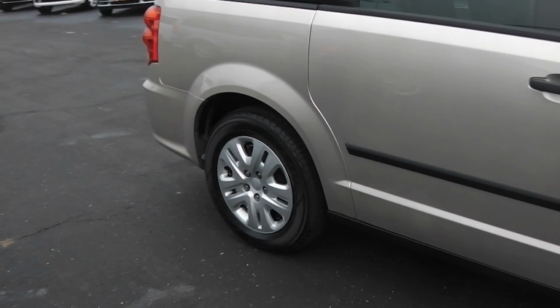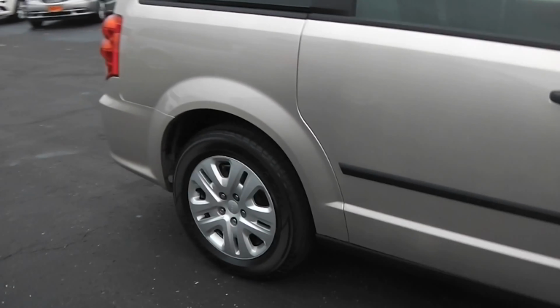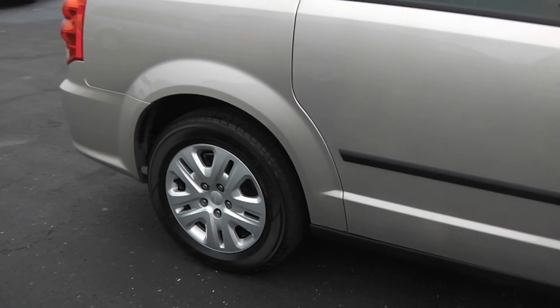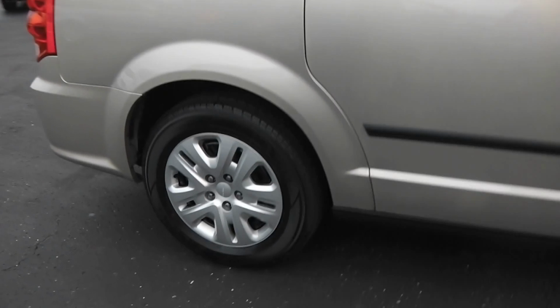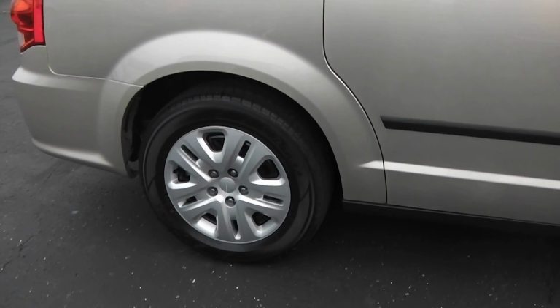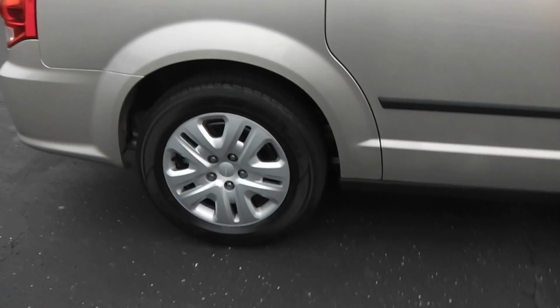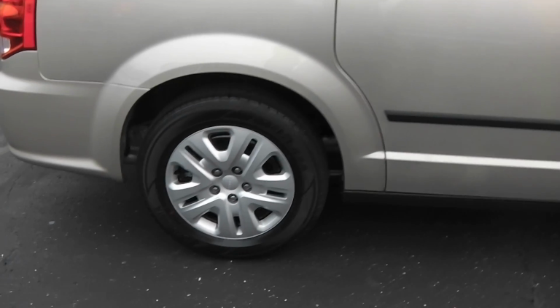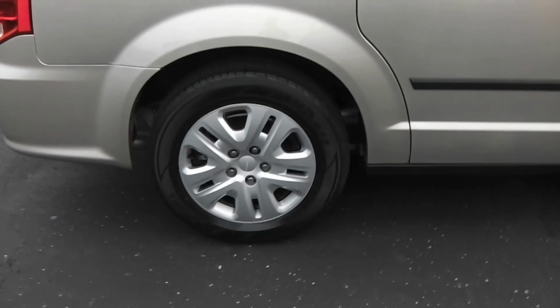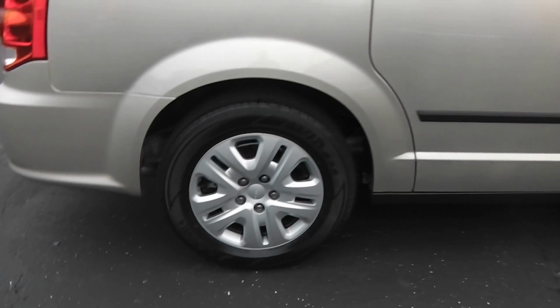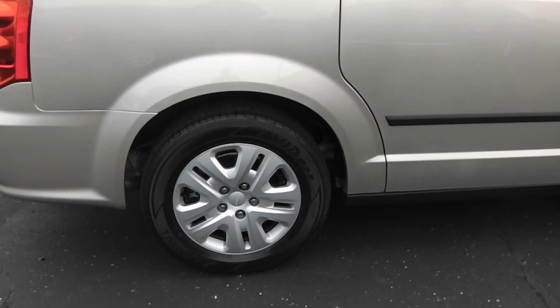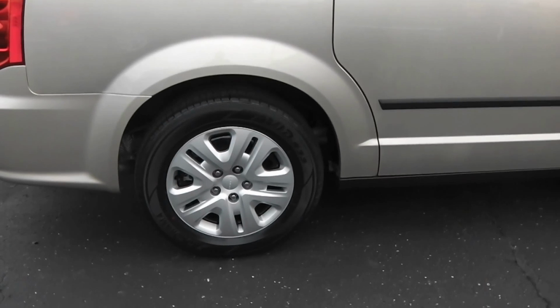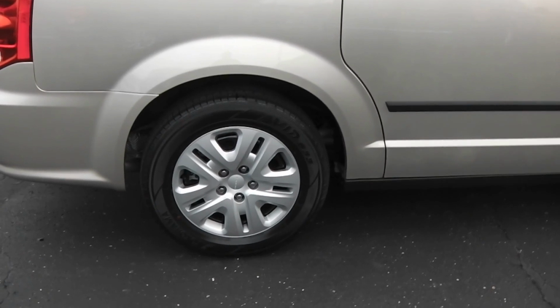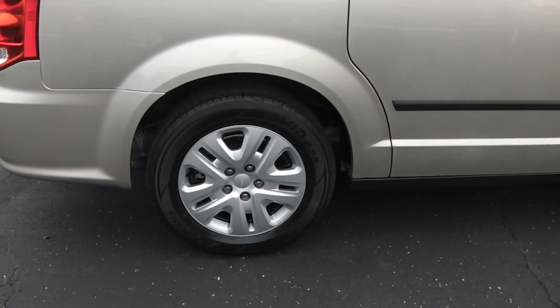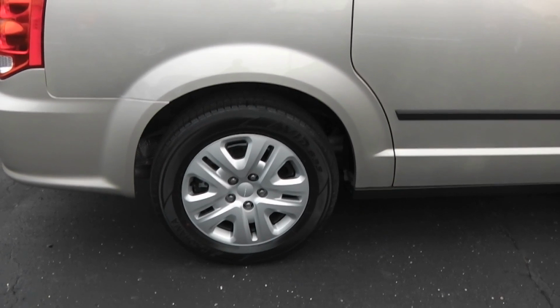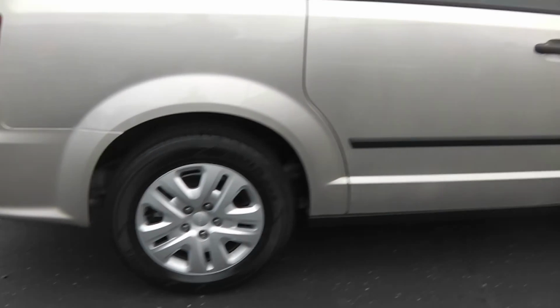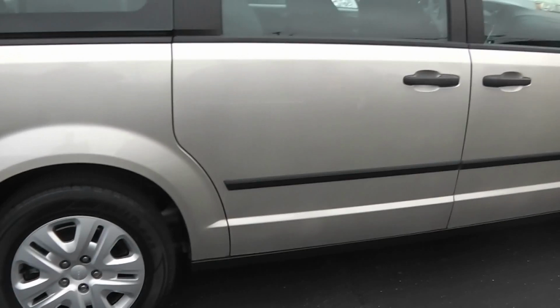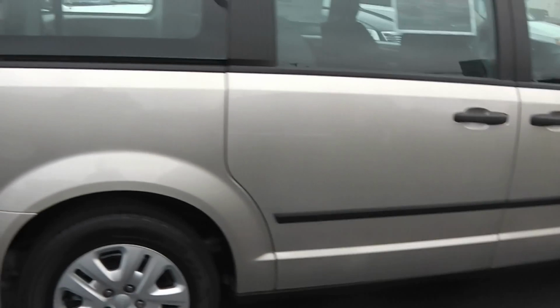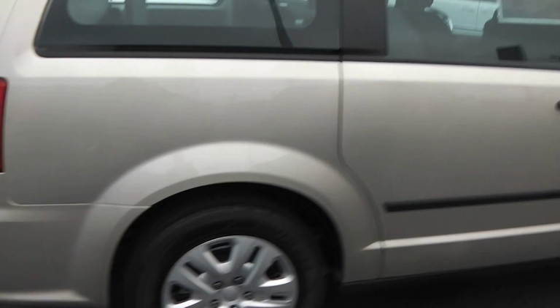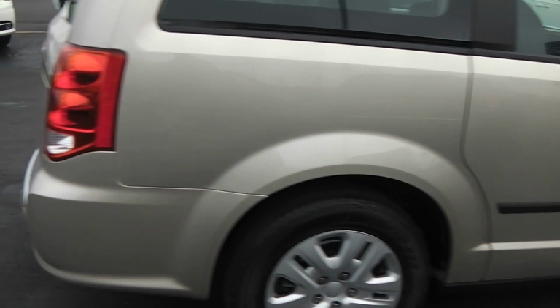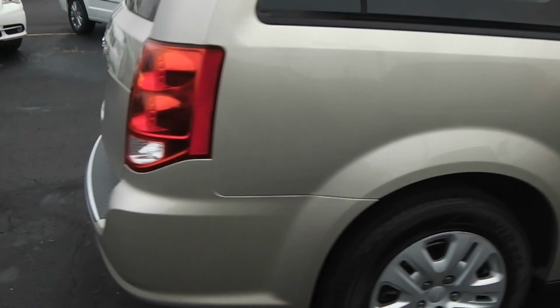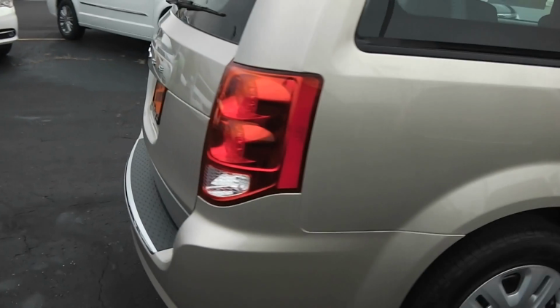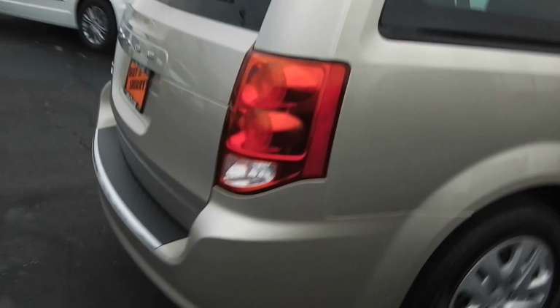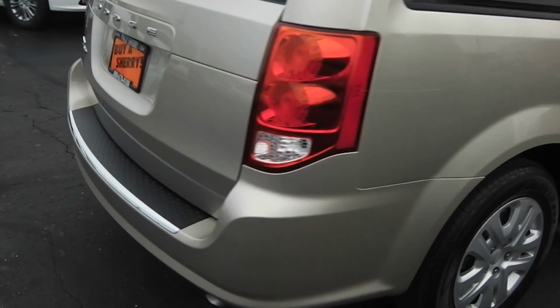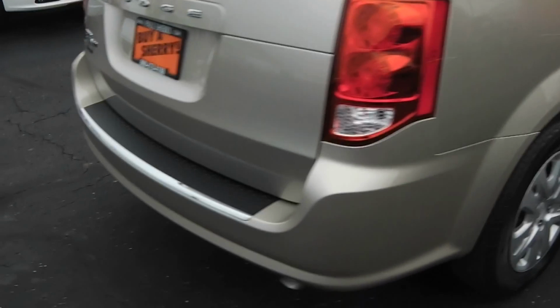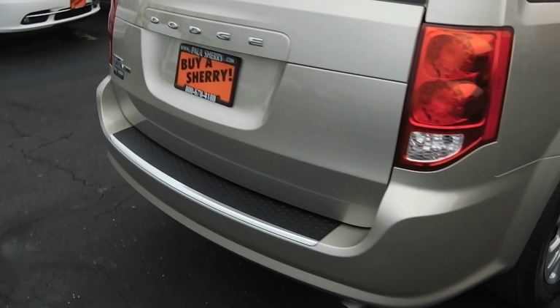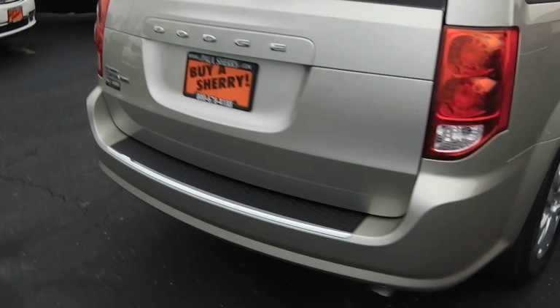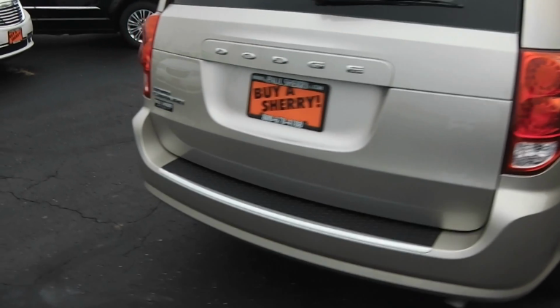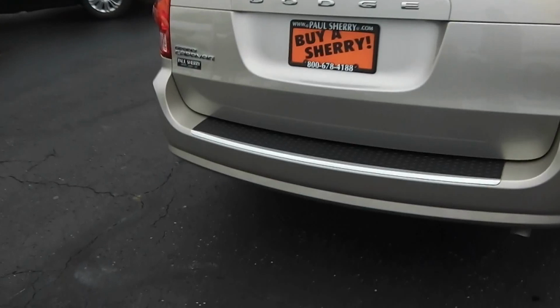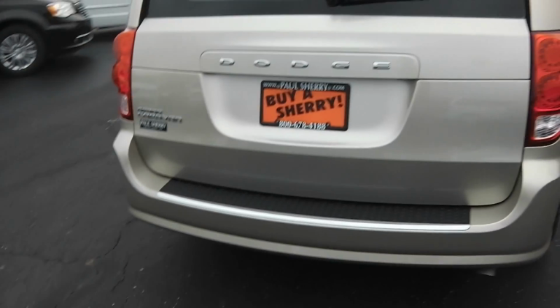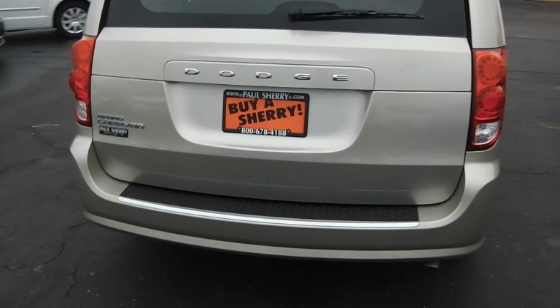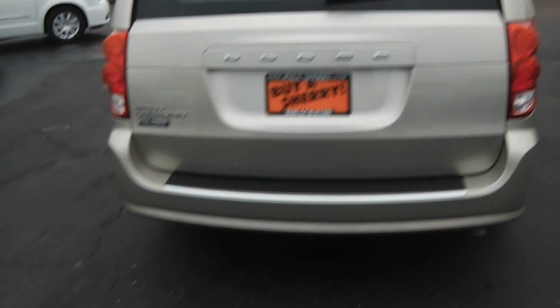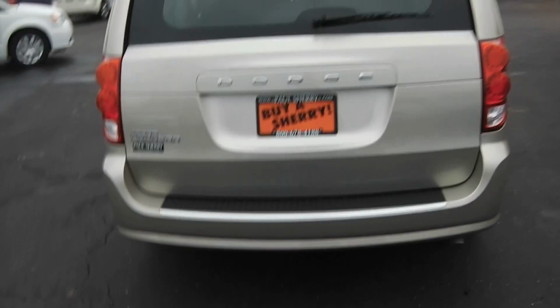It does have just the wheel covers on it. This is a base van here at Paul Sherry's — the Grand Caravan in the Dodge lineup.